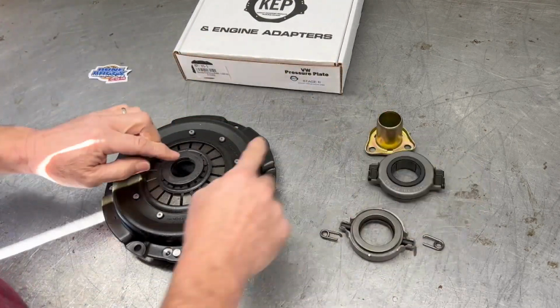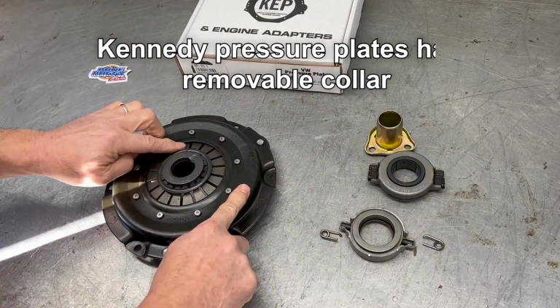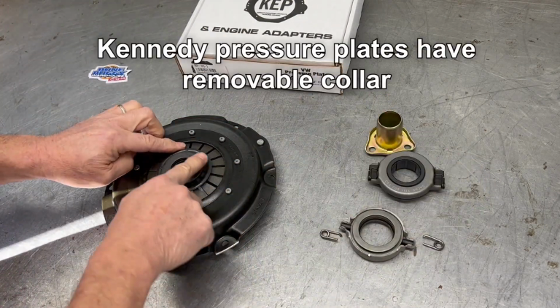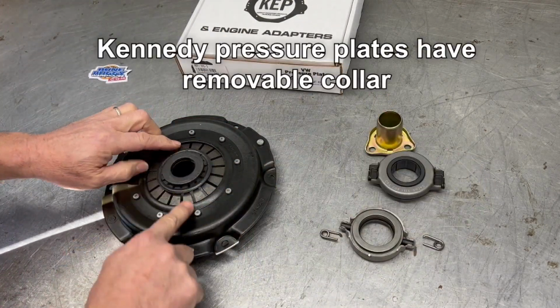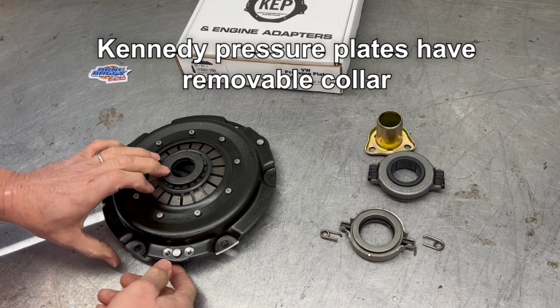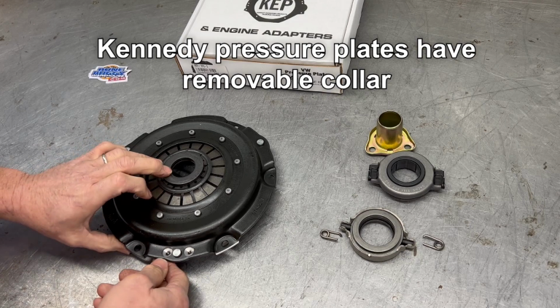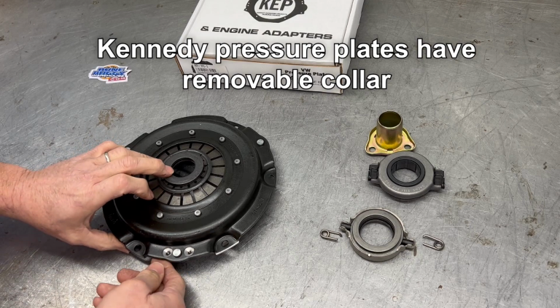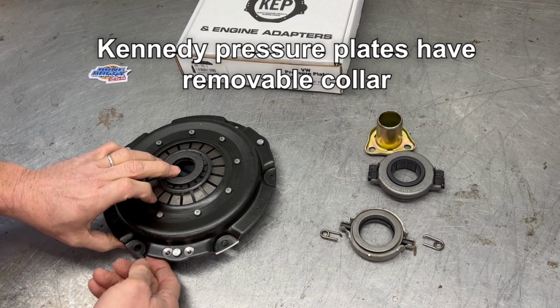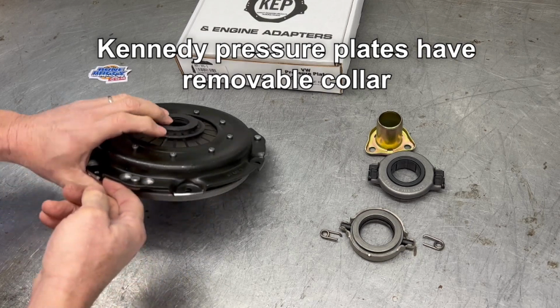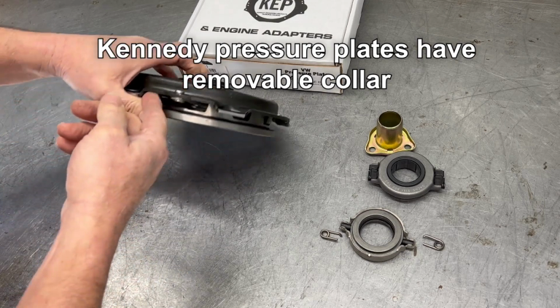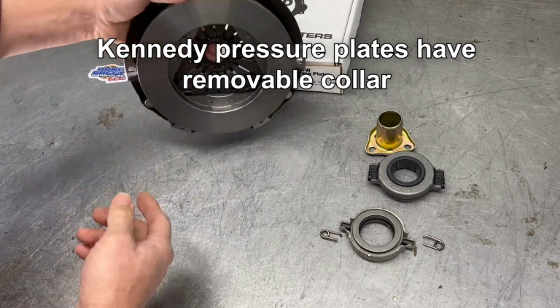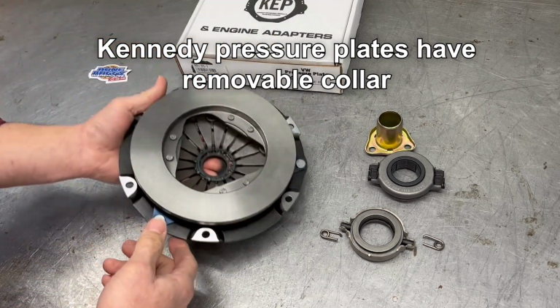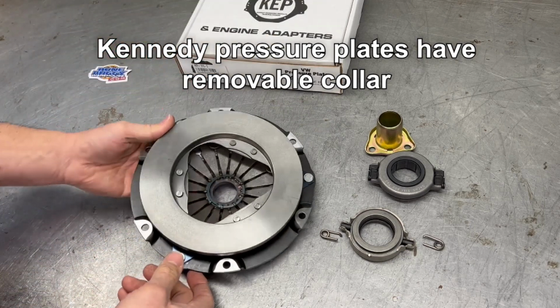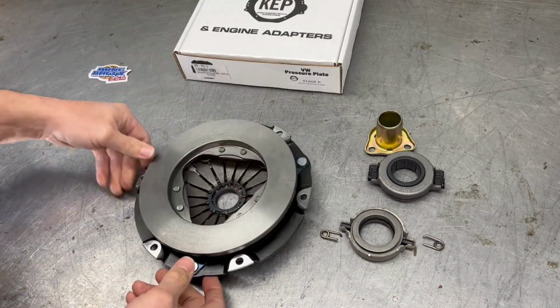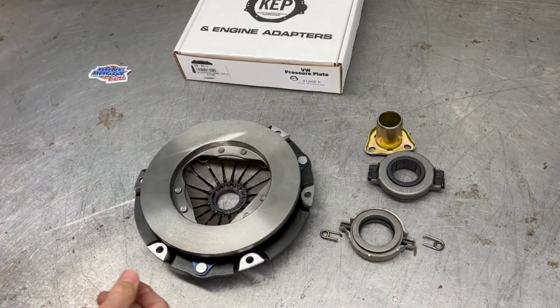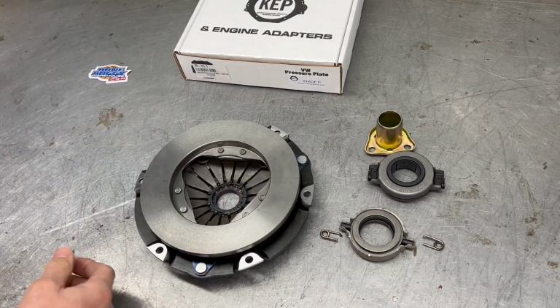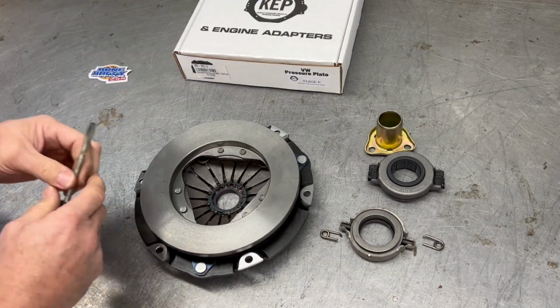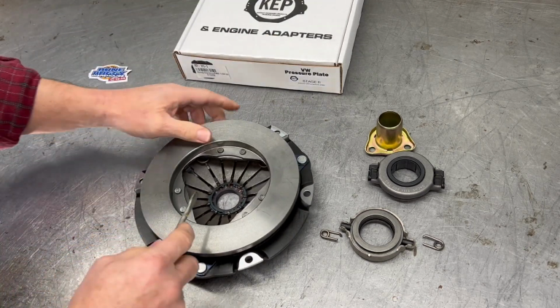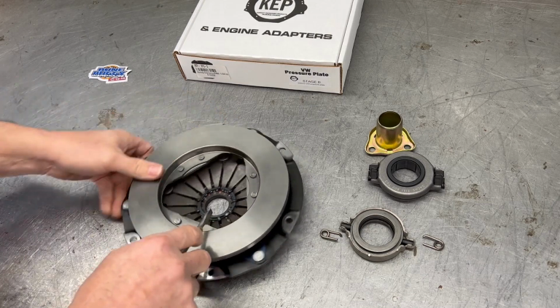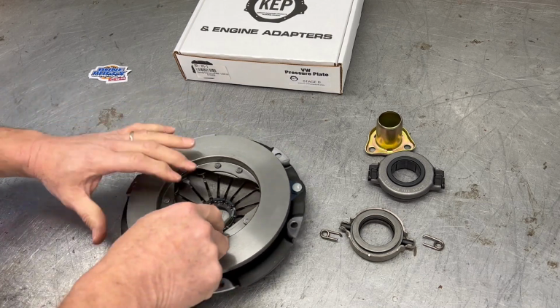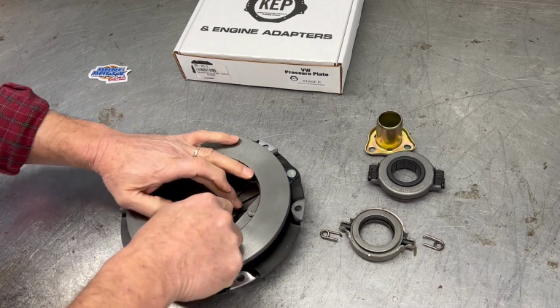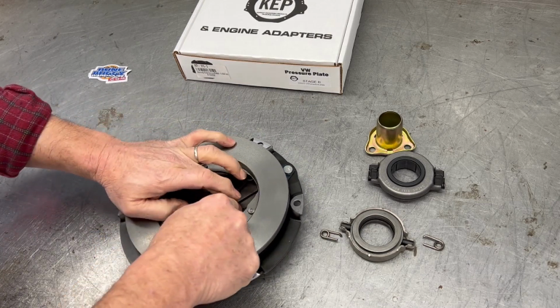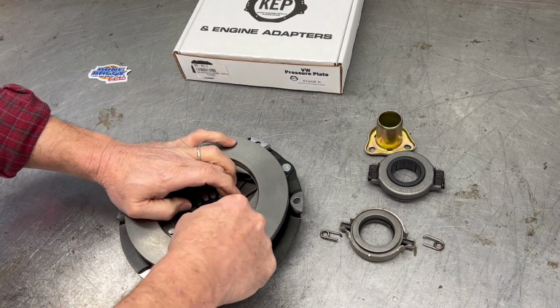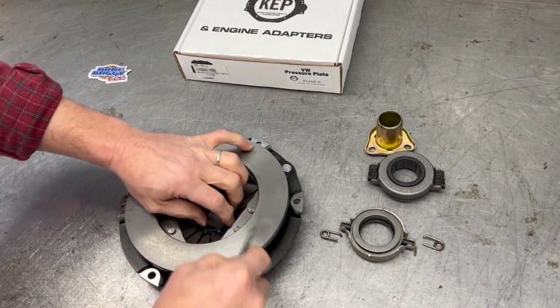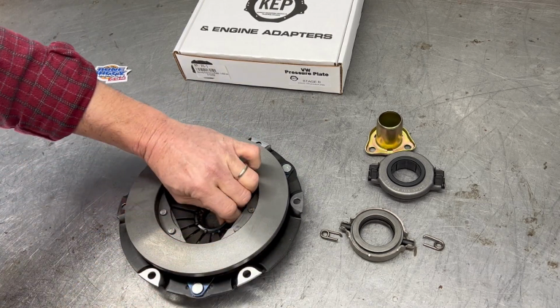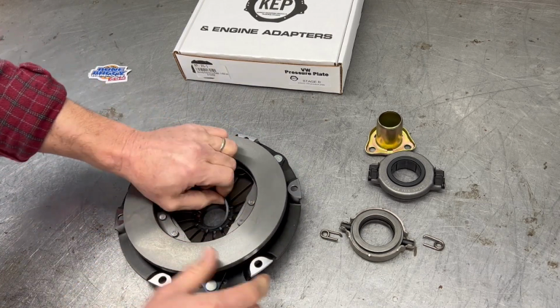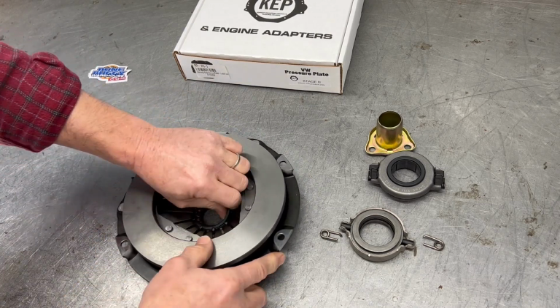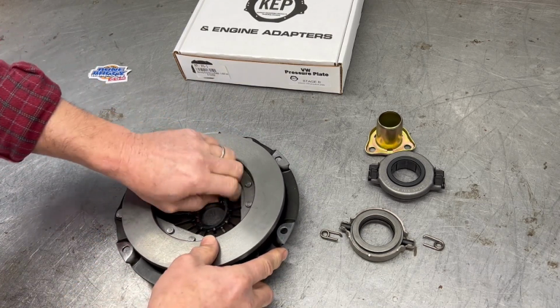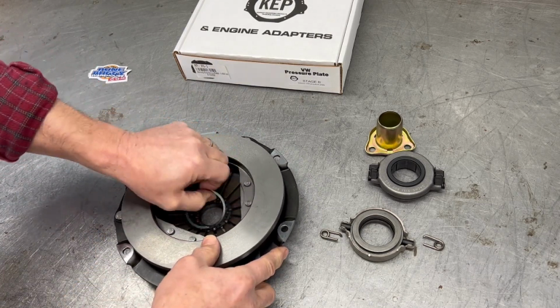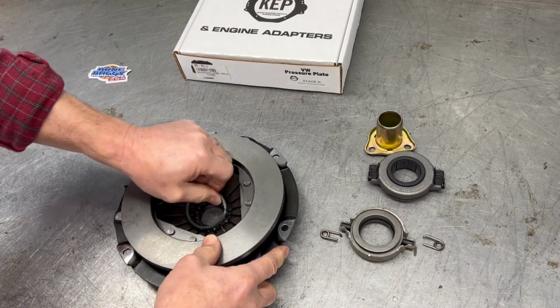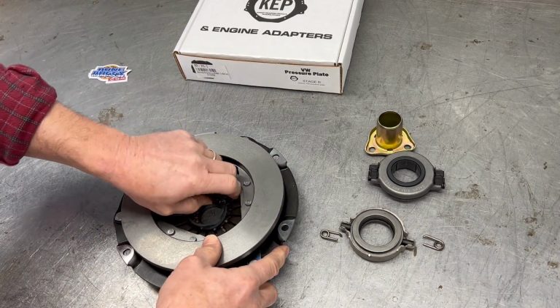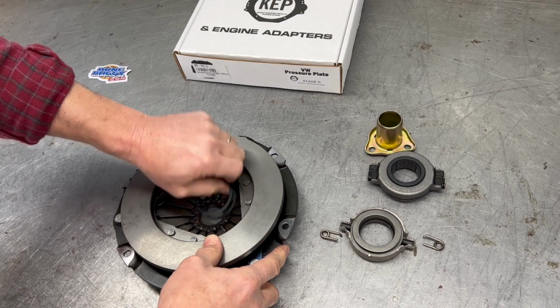Kennedy plates come with a center ring for the early style. They do make it removable, so you can configure it for either early or late.